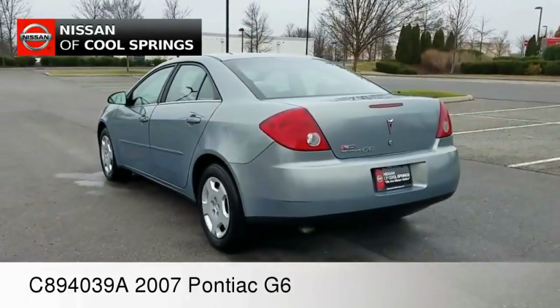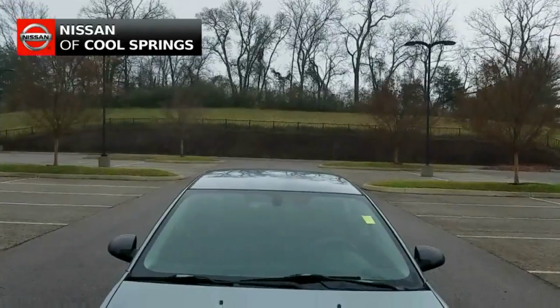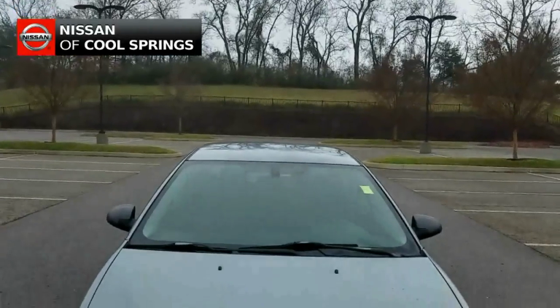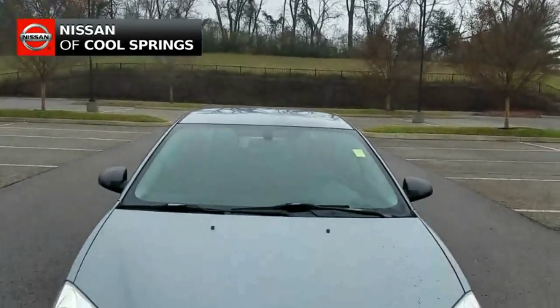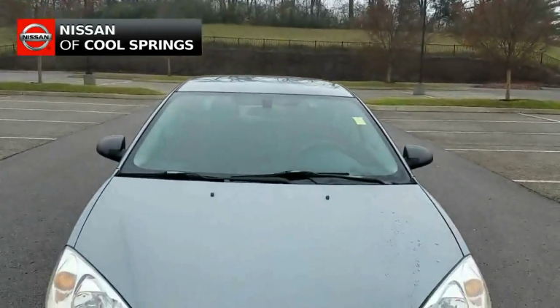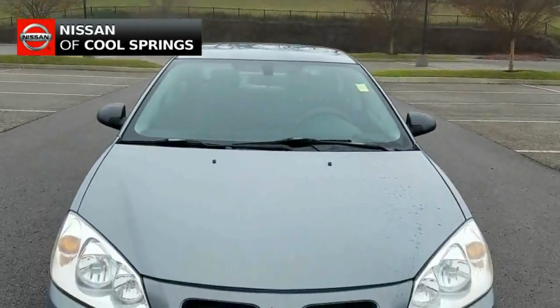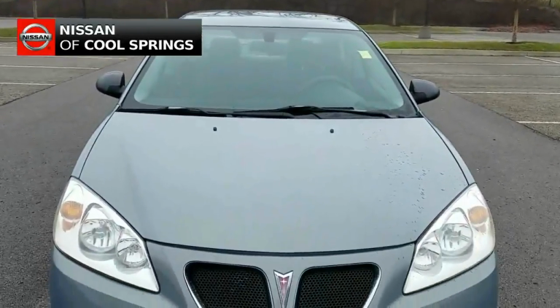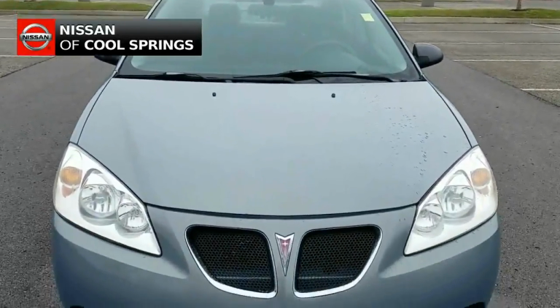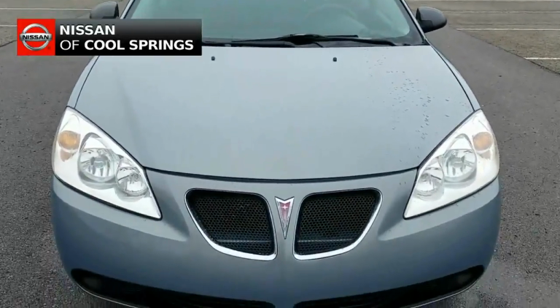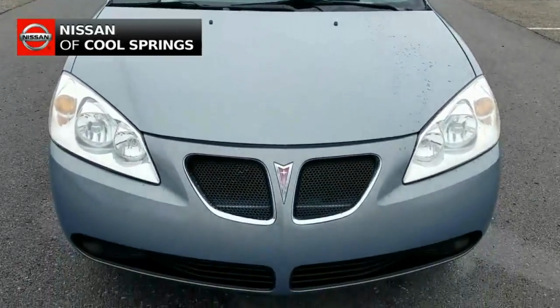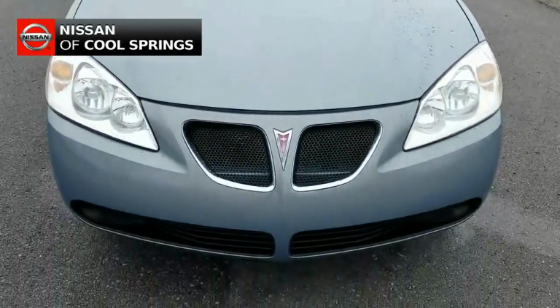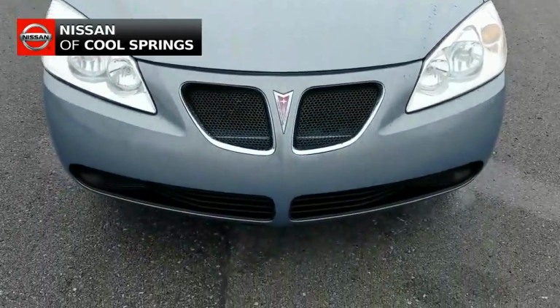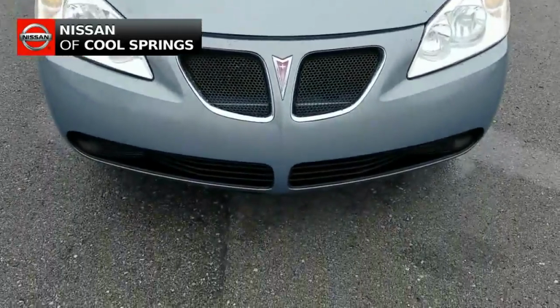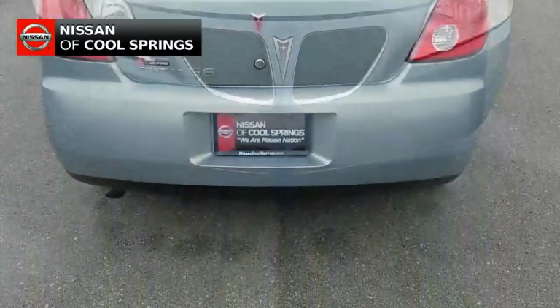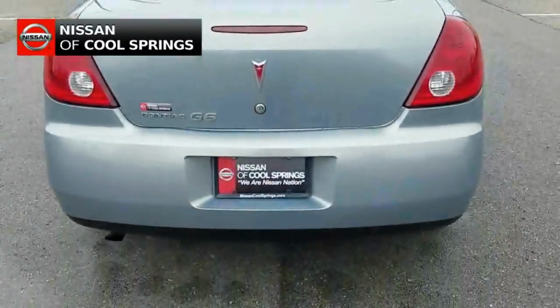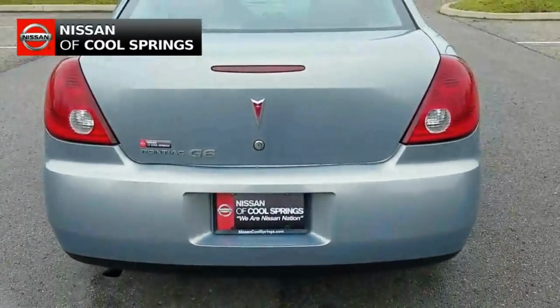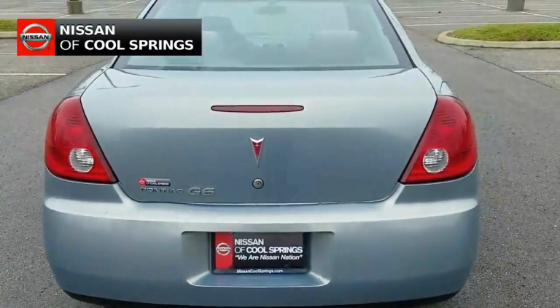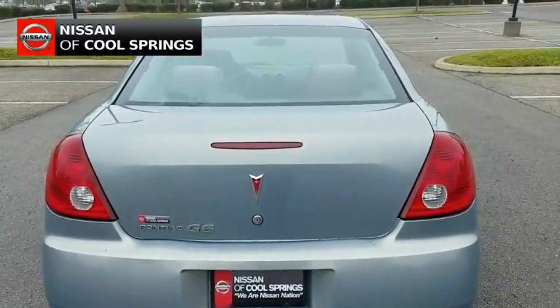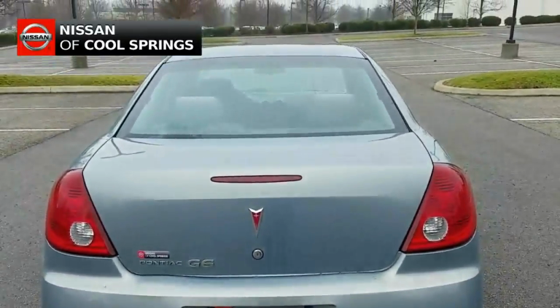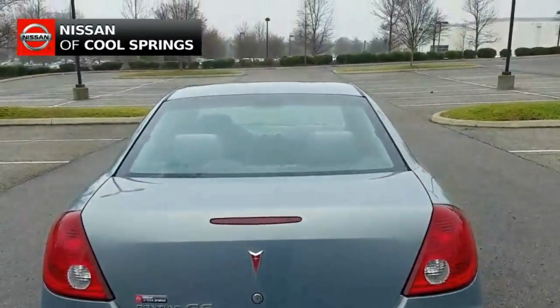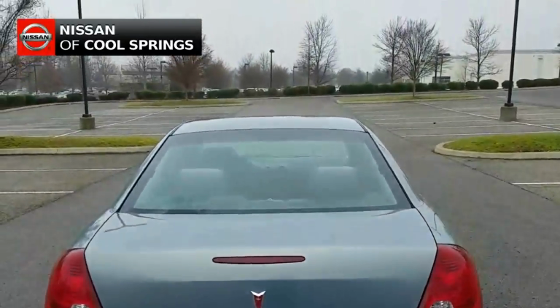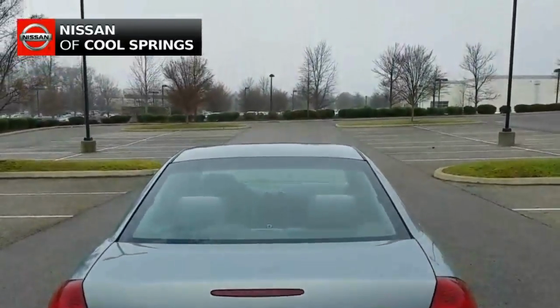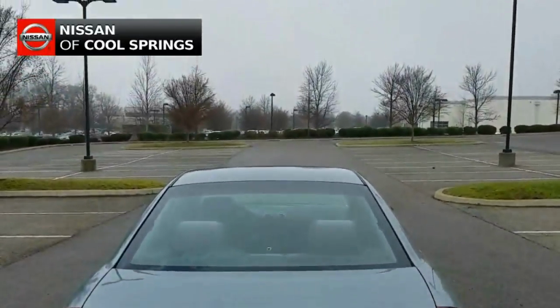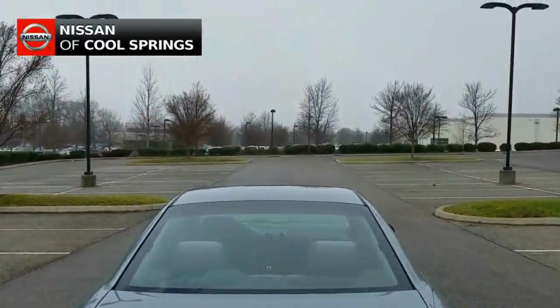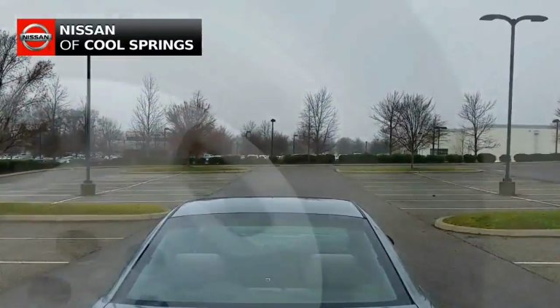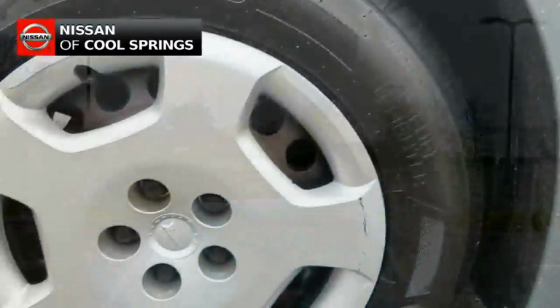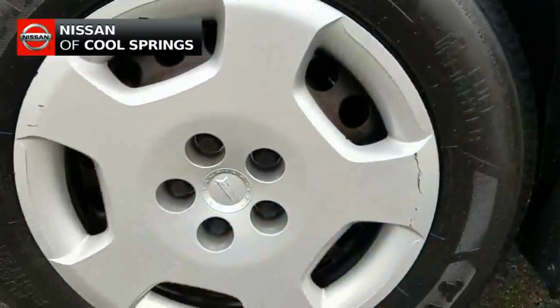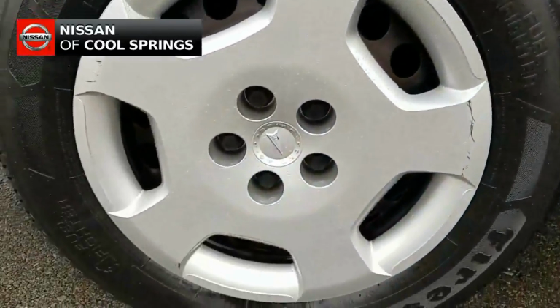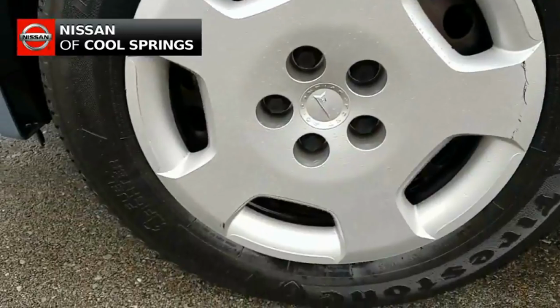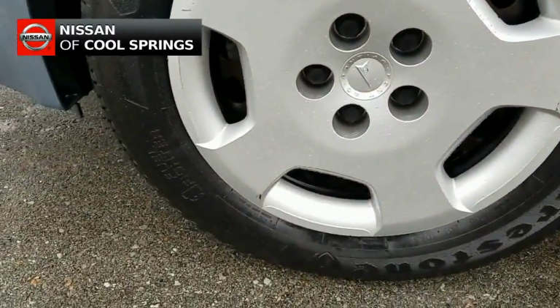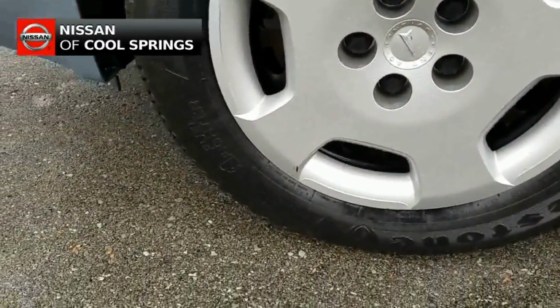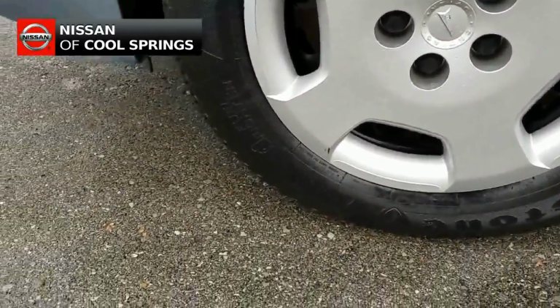Today we're looking at a pre-owned 2007 Pontiac G6 sedan. It's in excellent condition and is very comfortable to drive.